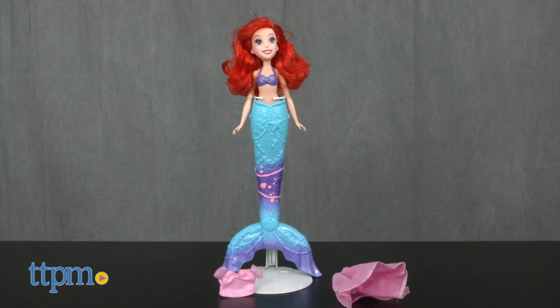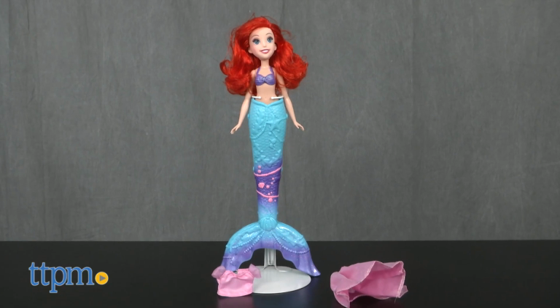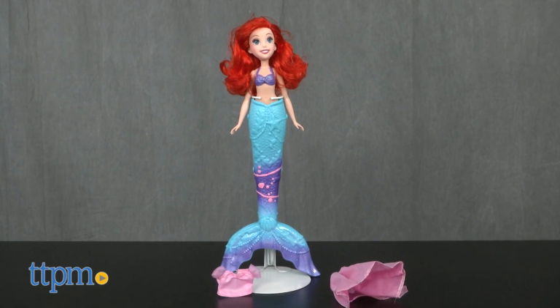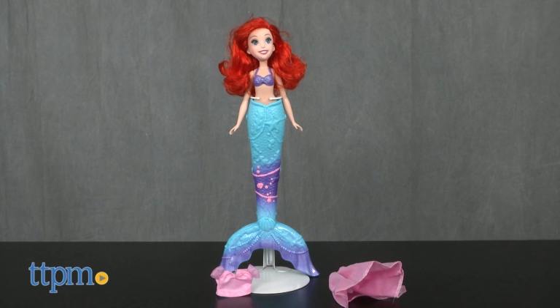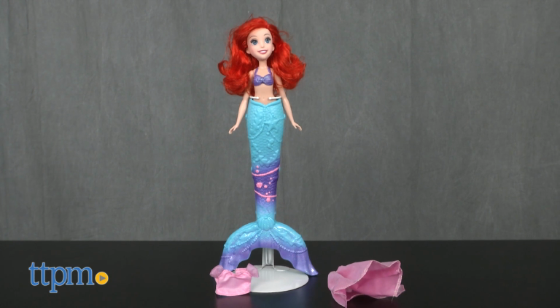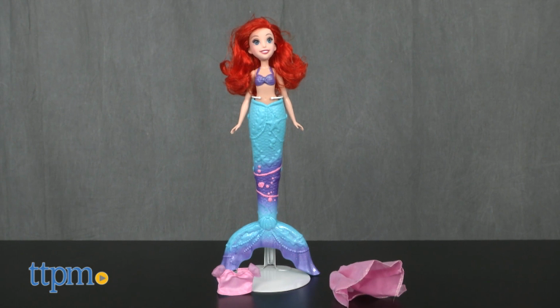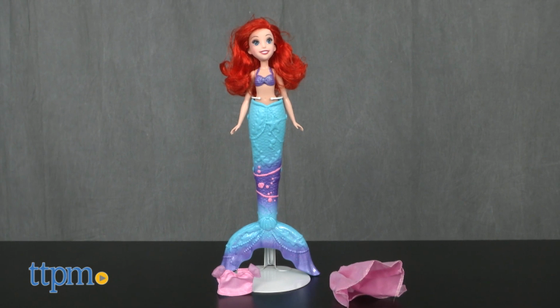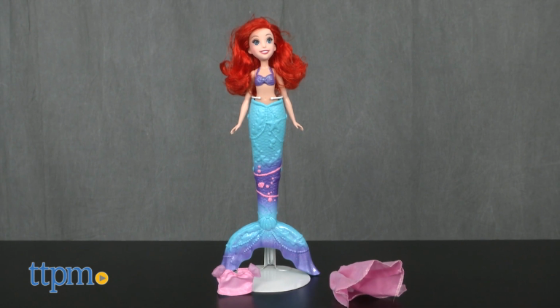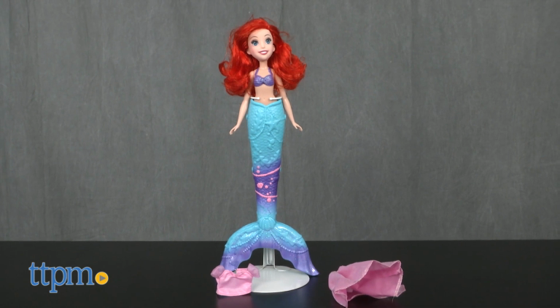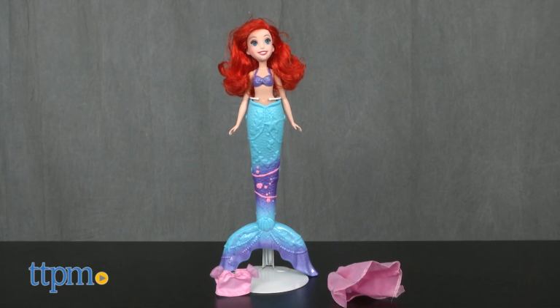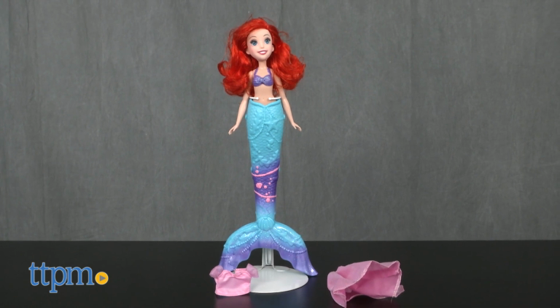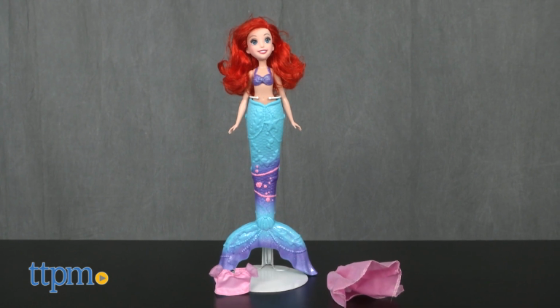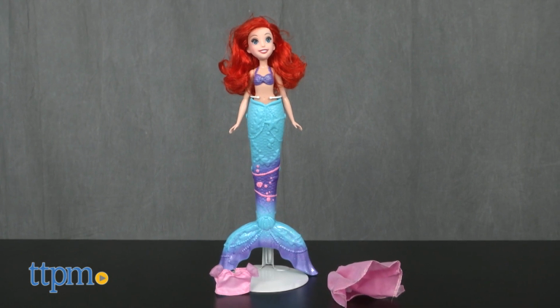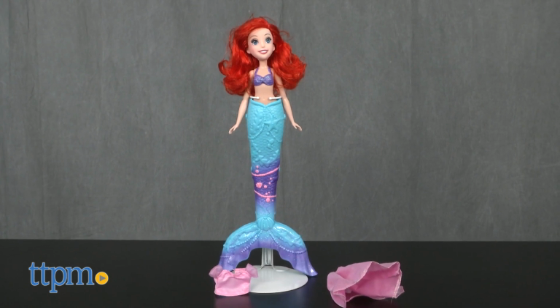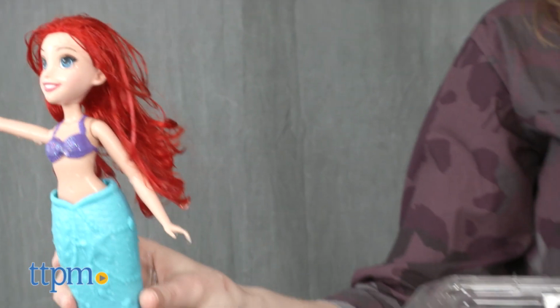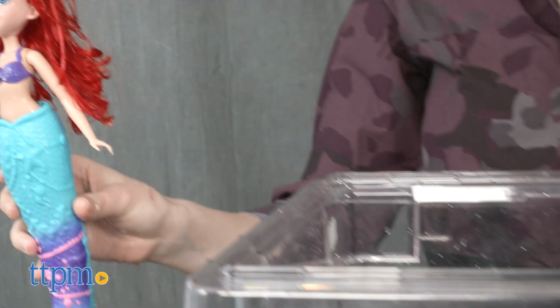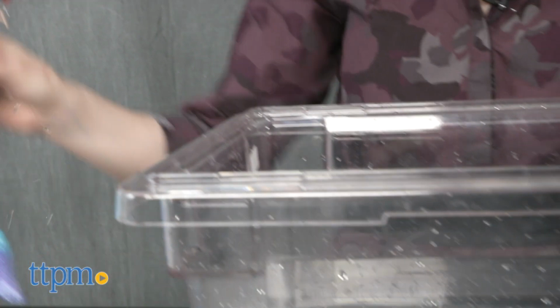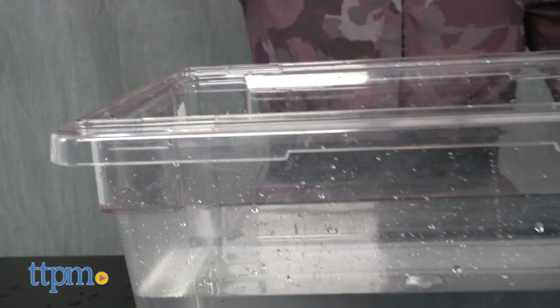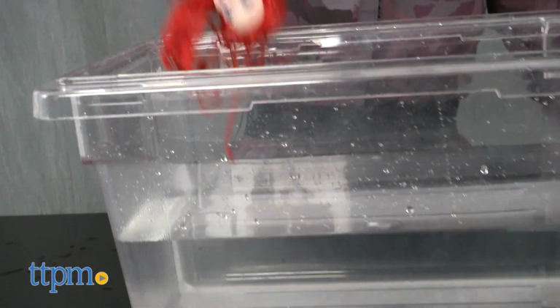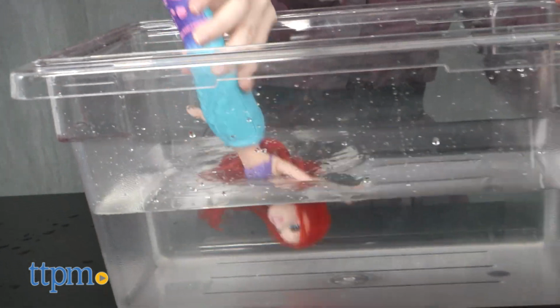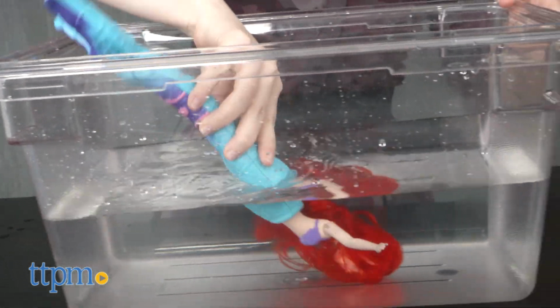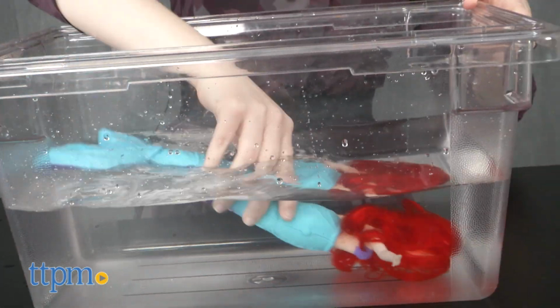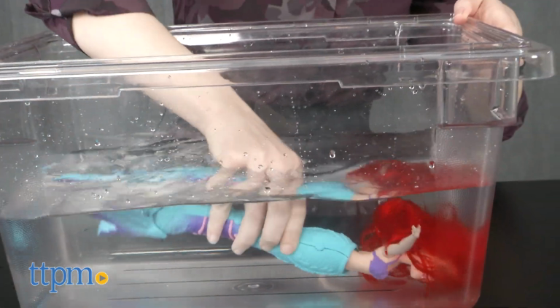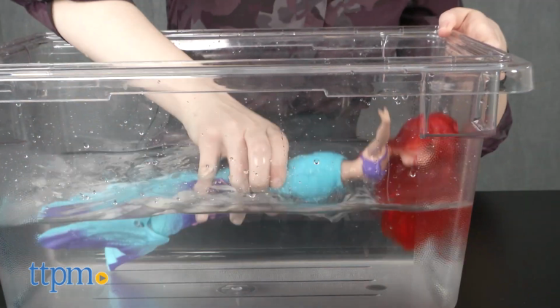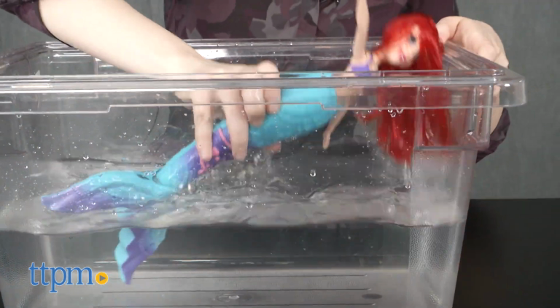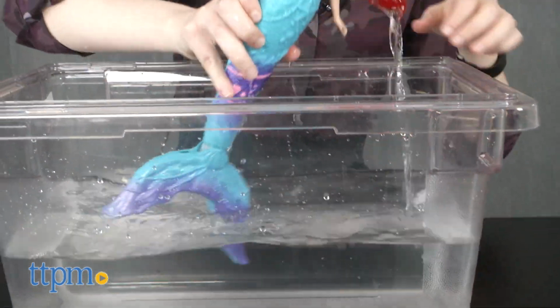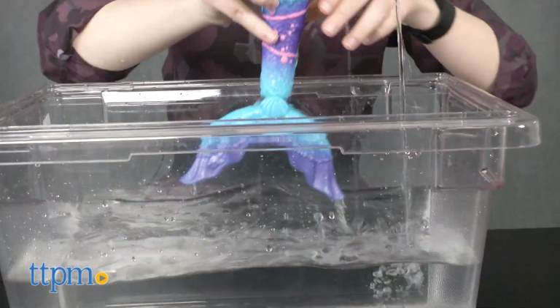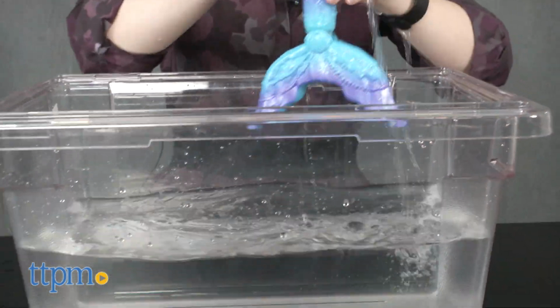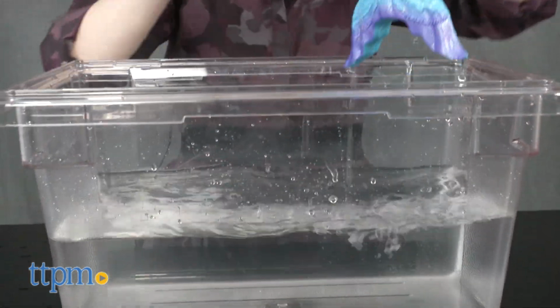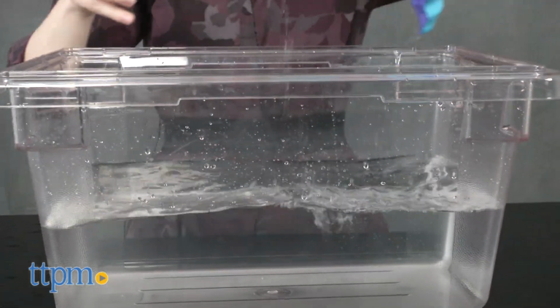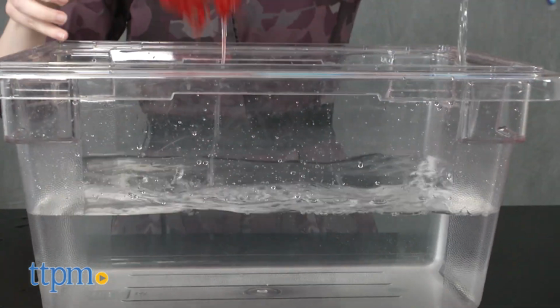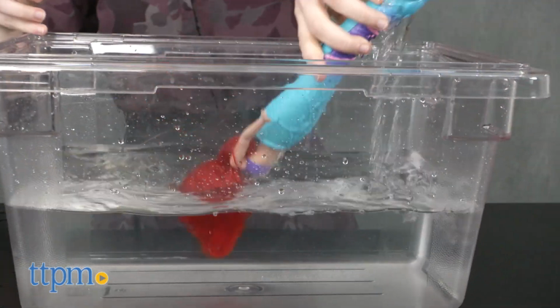Just like in the movie, this doll features an easy transformation to give this little mermaid legs to jump and dance around with on land. In water, Arielle flips her fin and swims around with assistance.